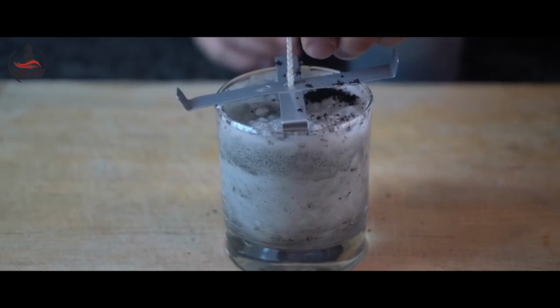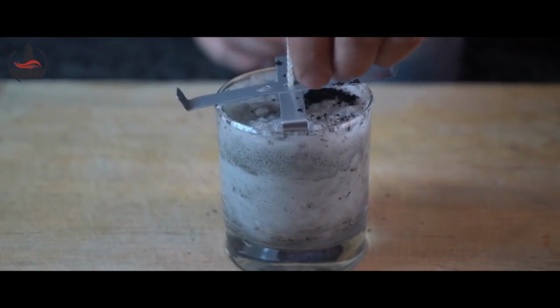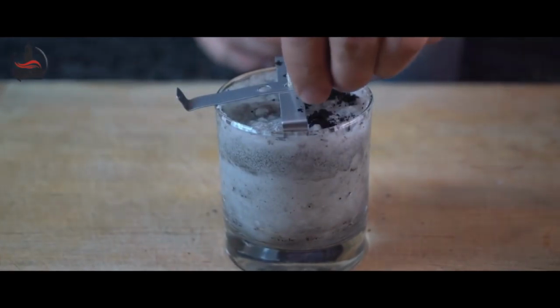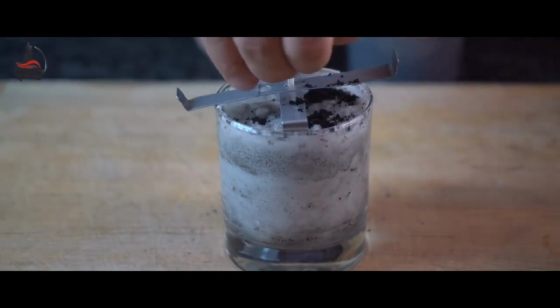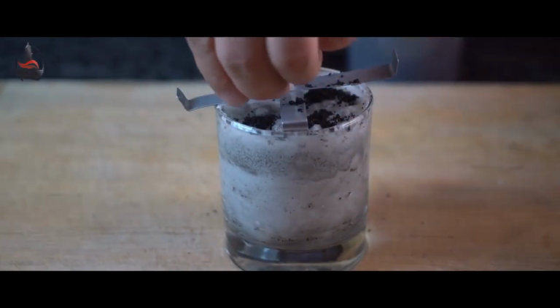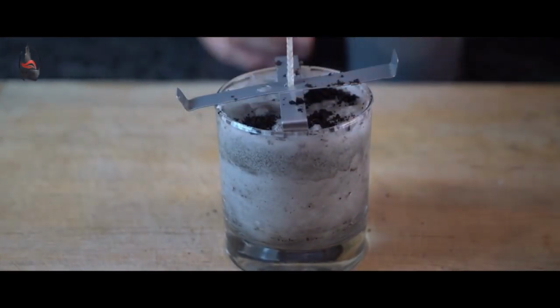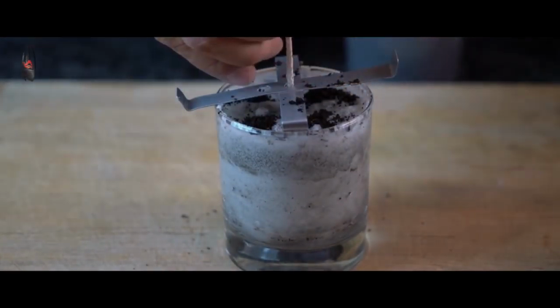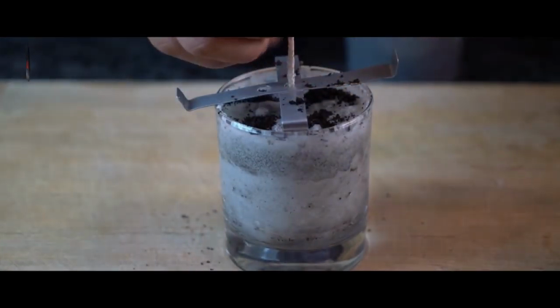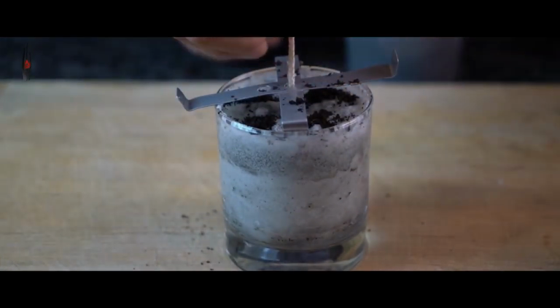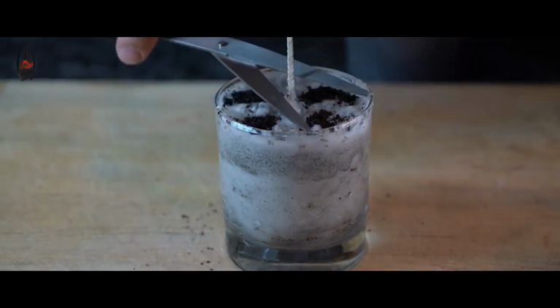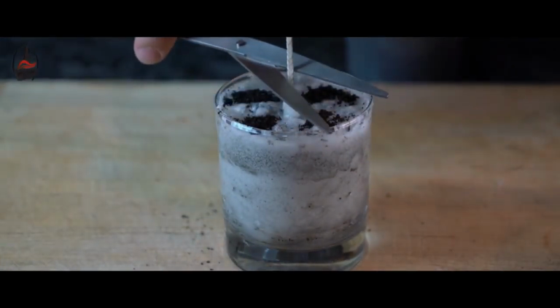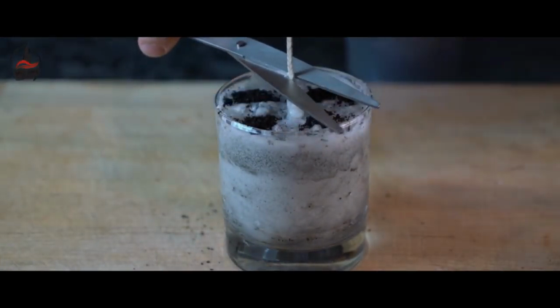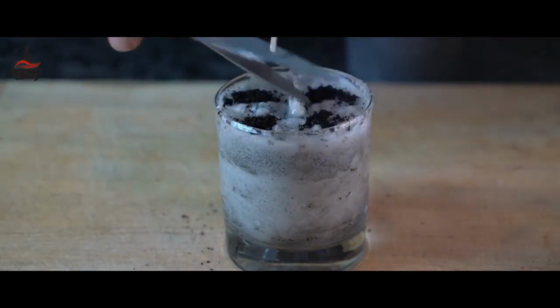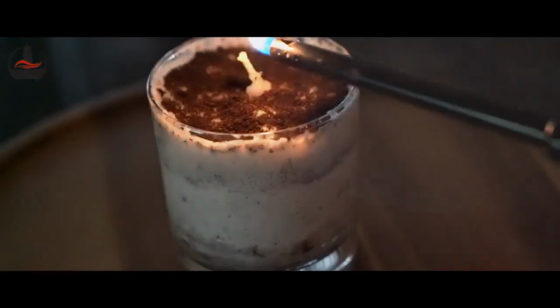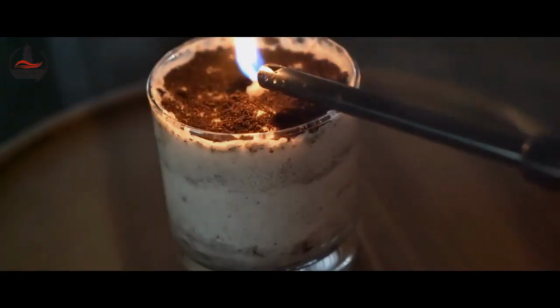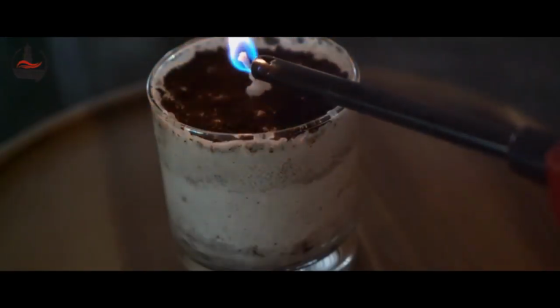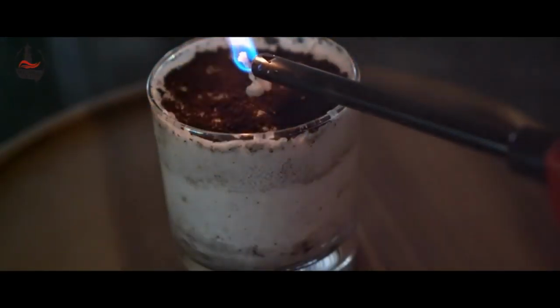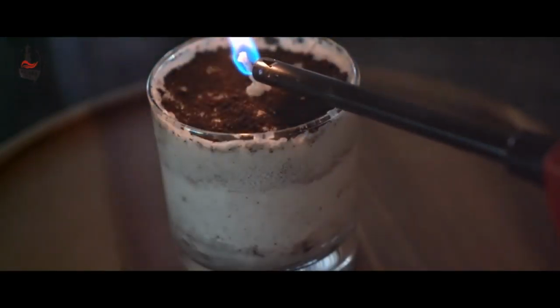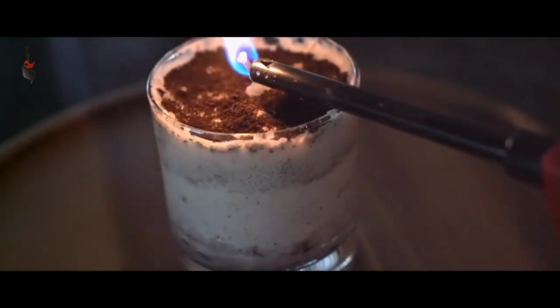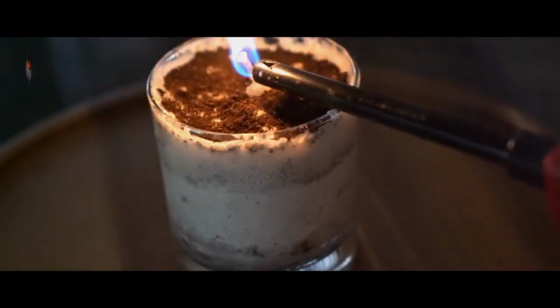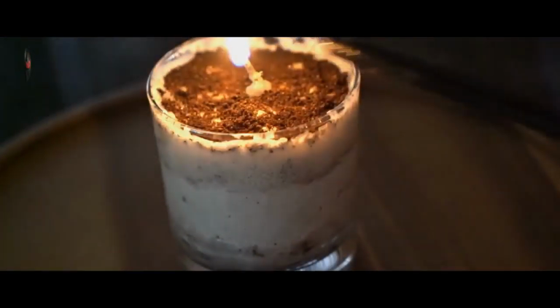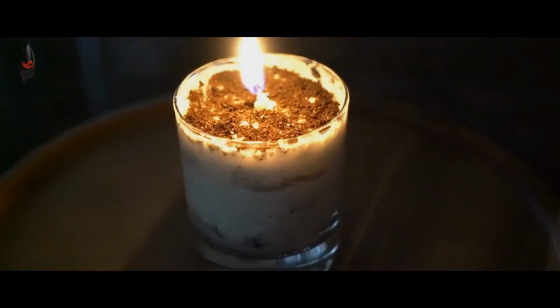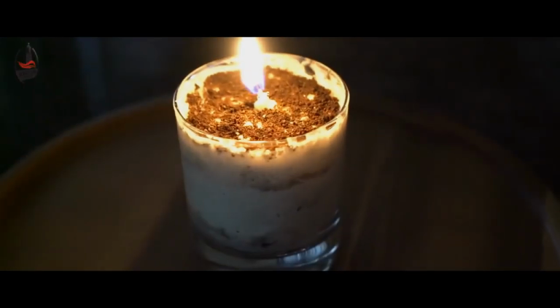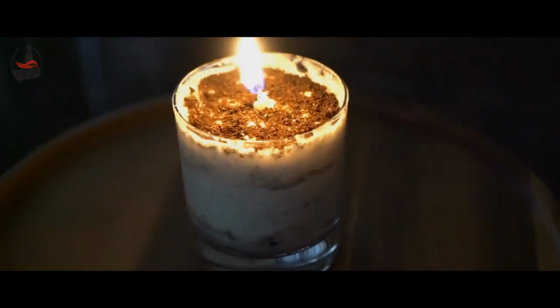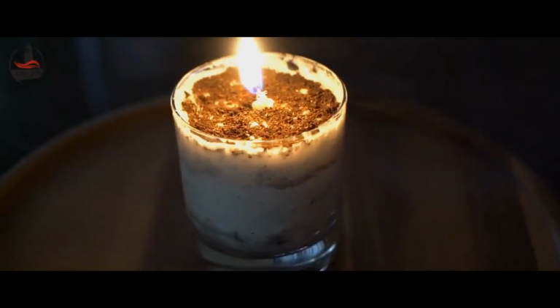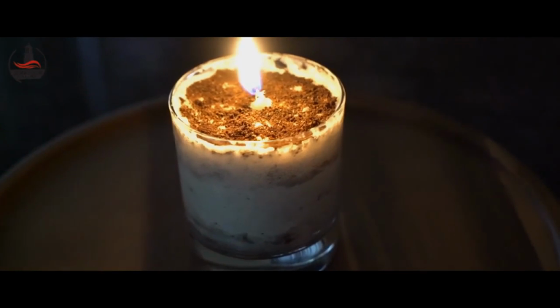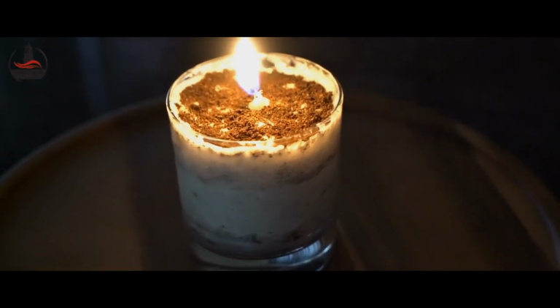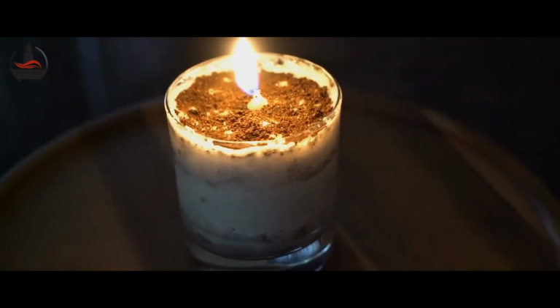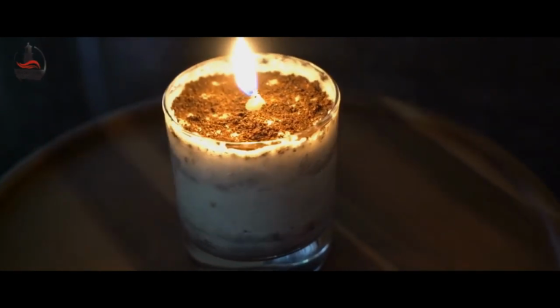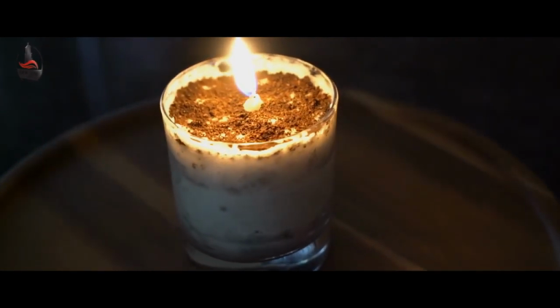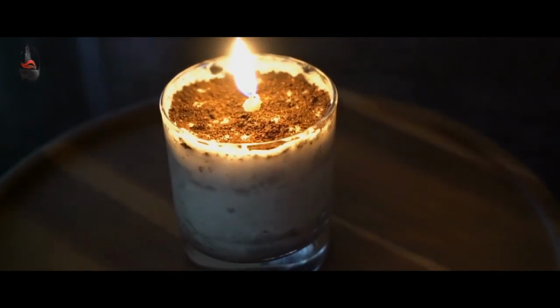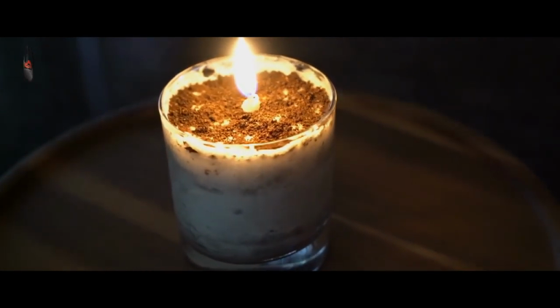You can, of course, sprinkle additional coffee grounds on top to give it an artsy, old look. Then just cut the wick to size and you're left with a coffee-scented candle that's sure to cost more to buy than it did to make, especially since you repurposed those old coffee grounds.